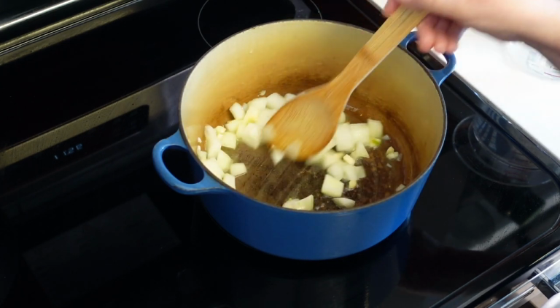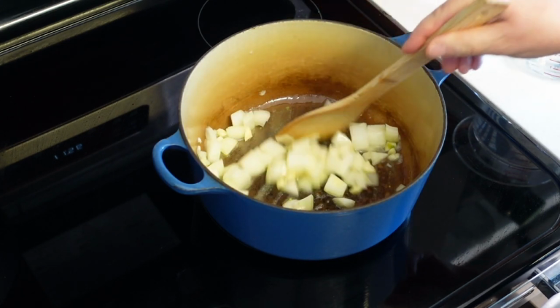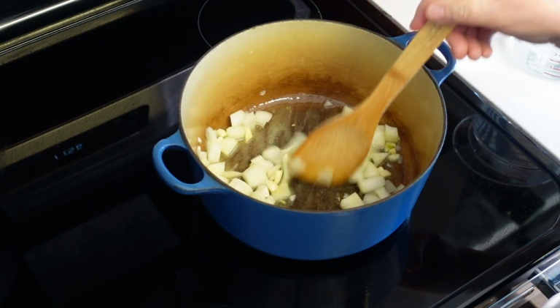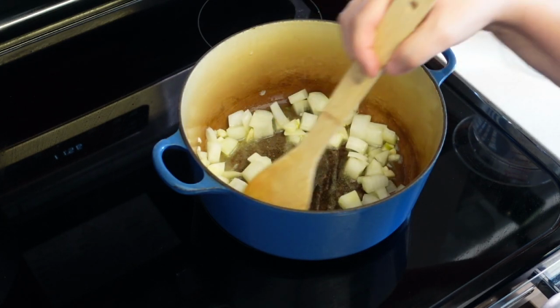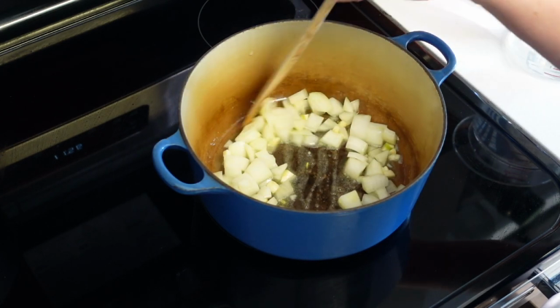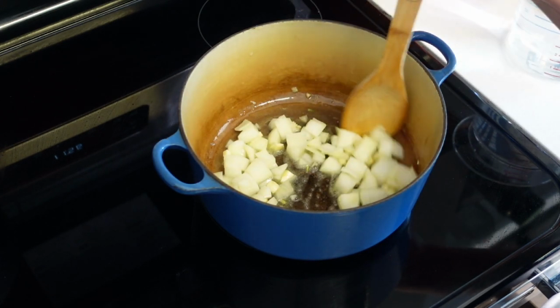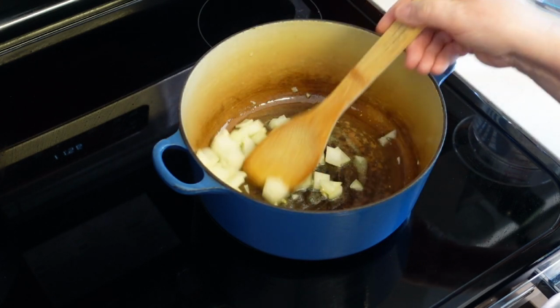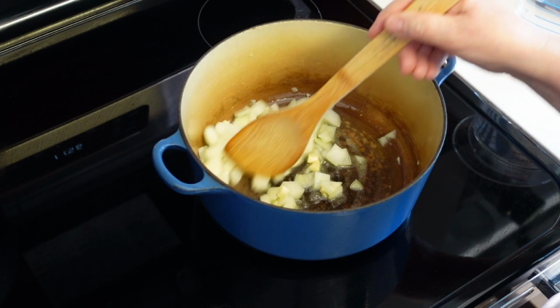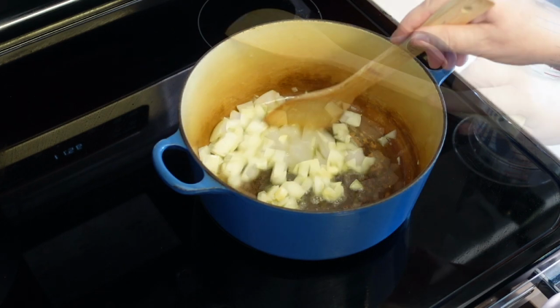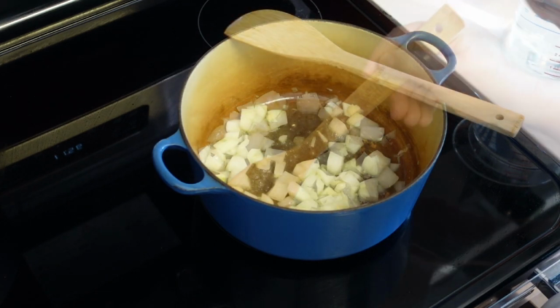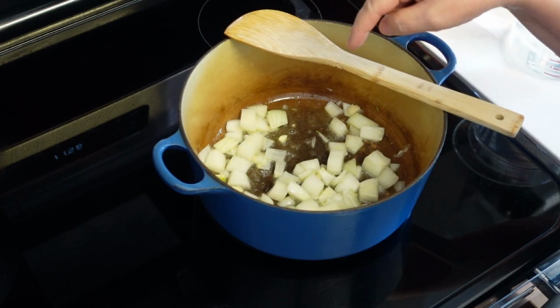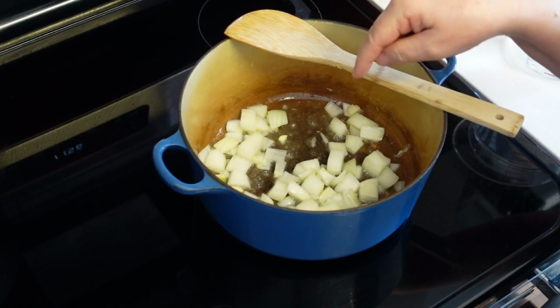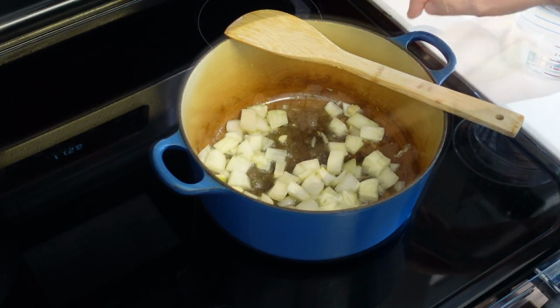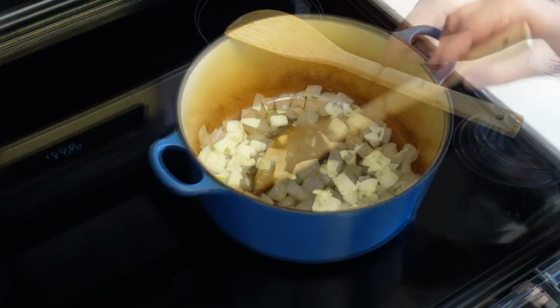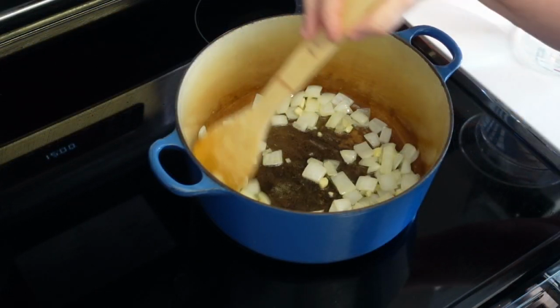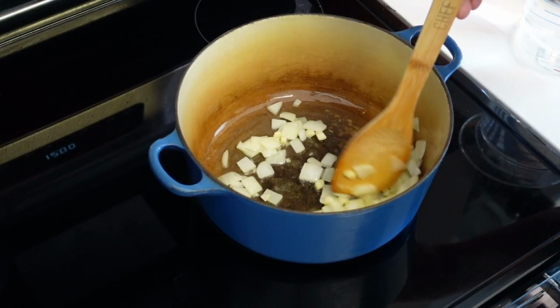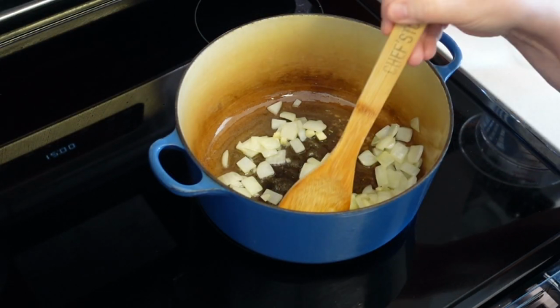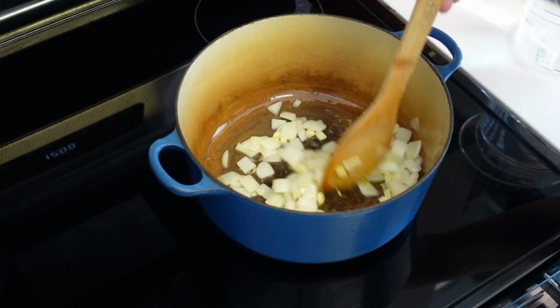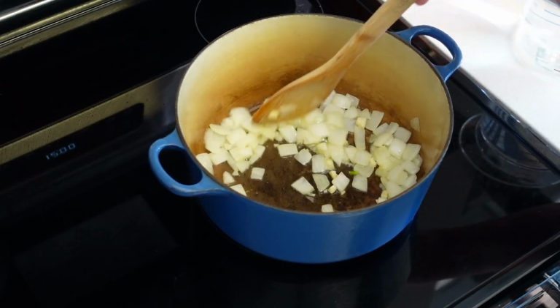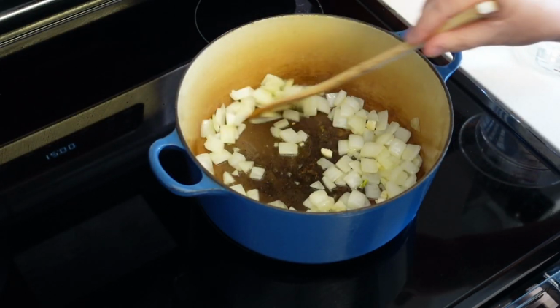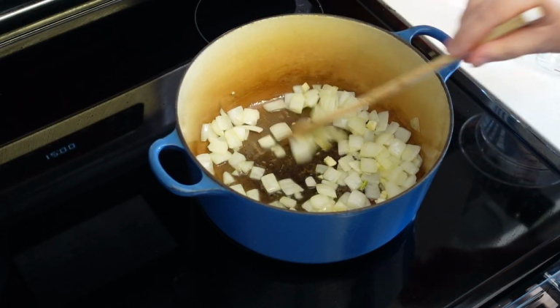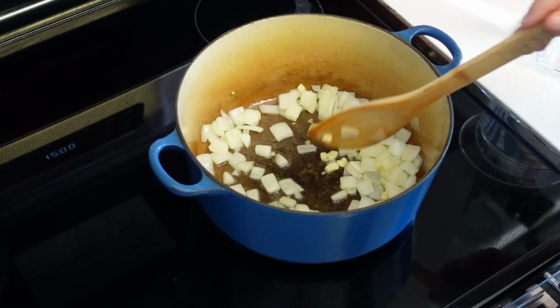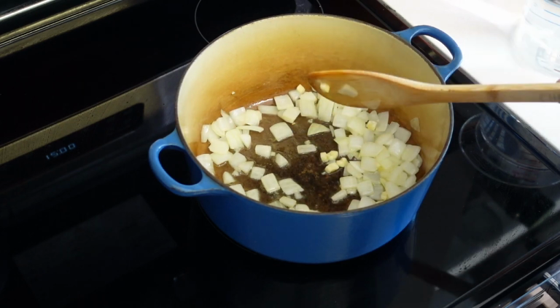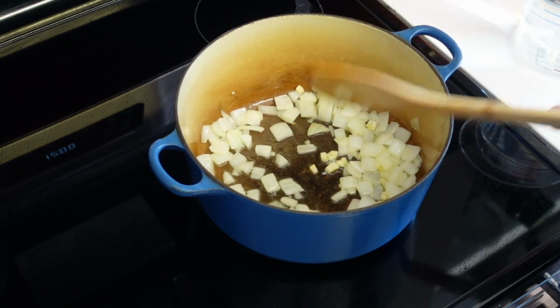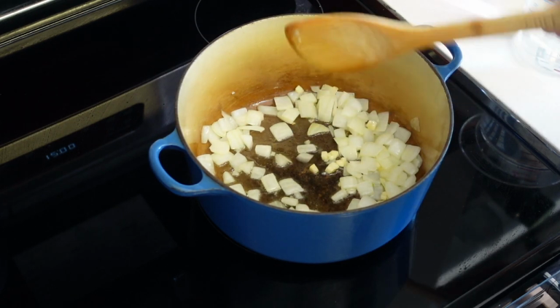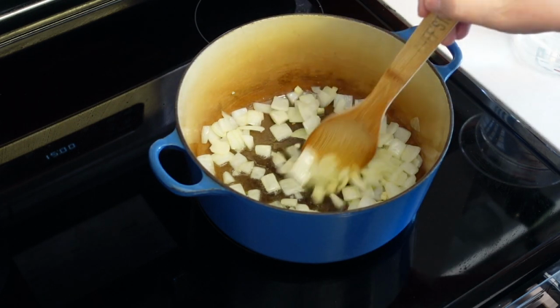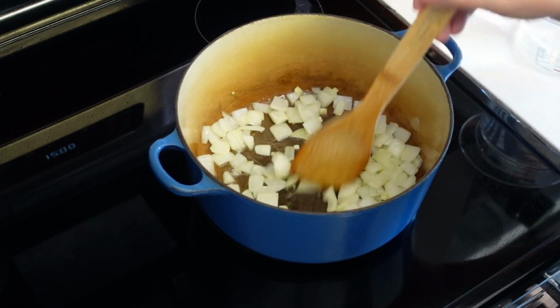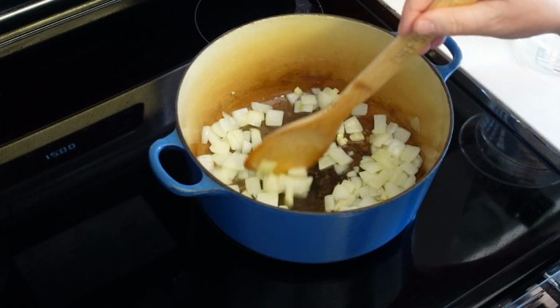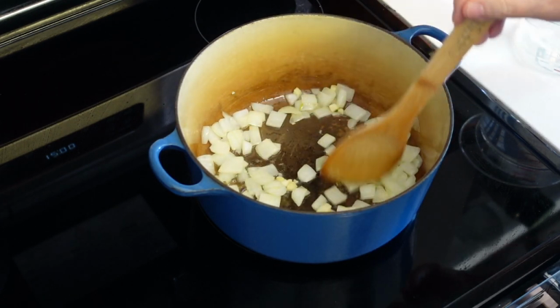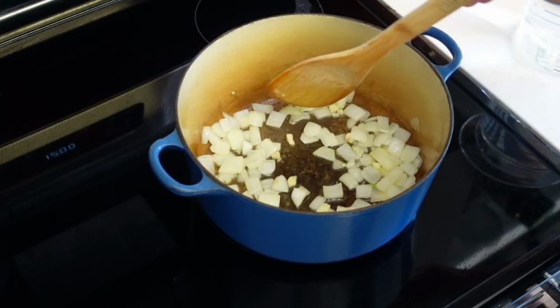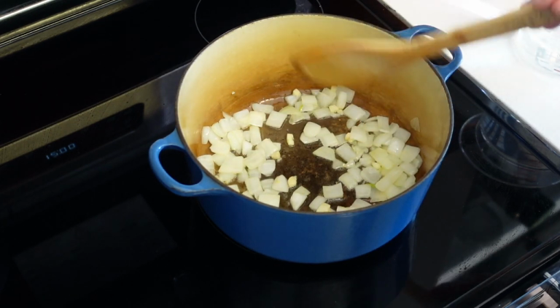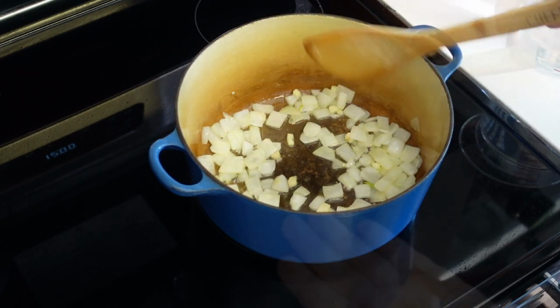Make sure you don't burn the garlic — it will make your soup bitter. So work on medium heat. I've been stirring this not constantly, but quite a bit. I just want to make sure that my garlic doesn't burn.